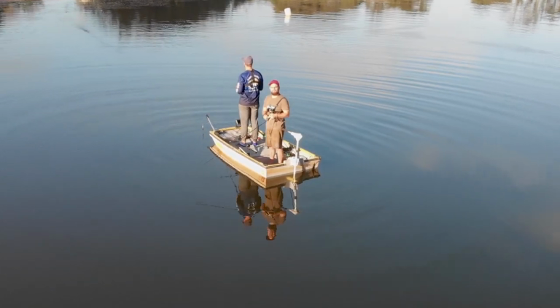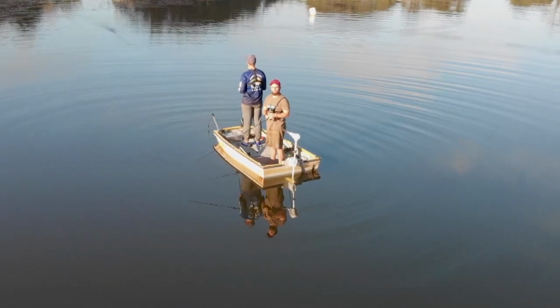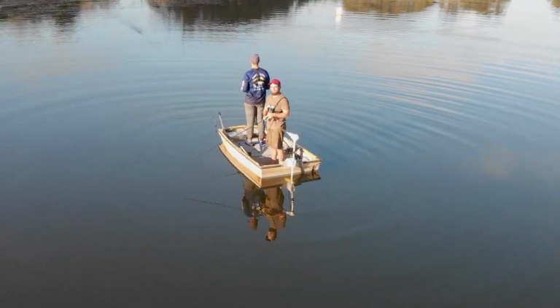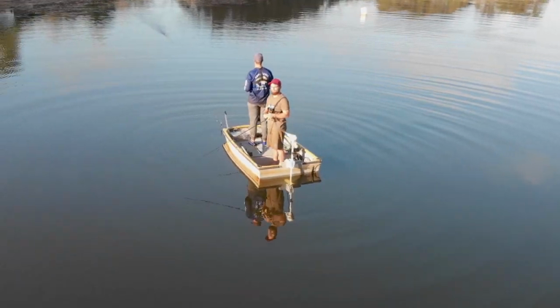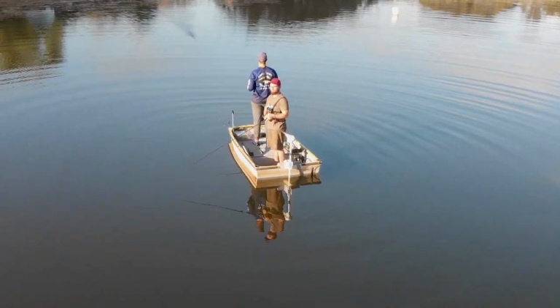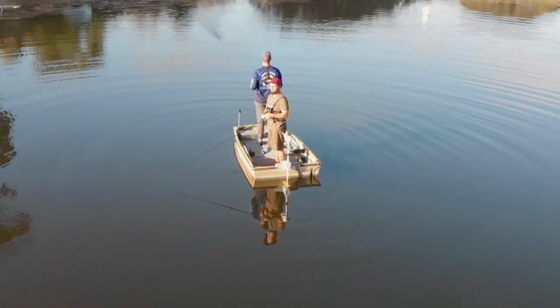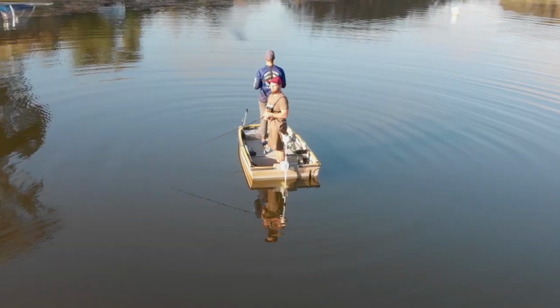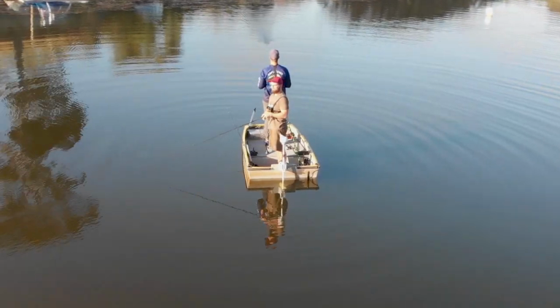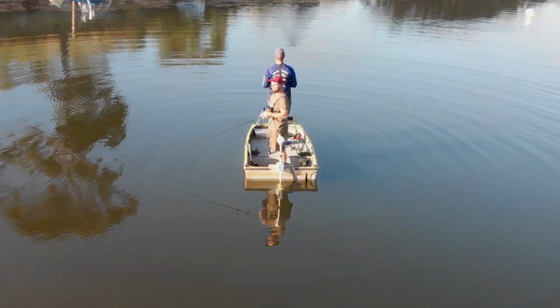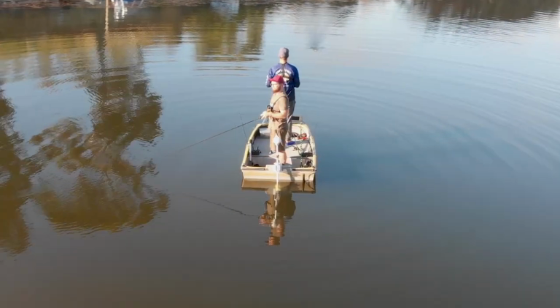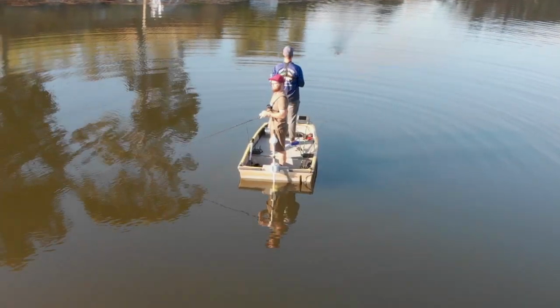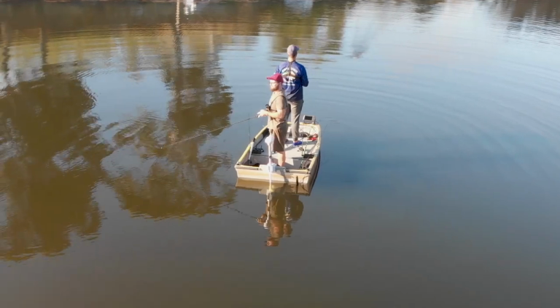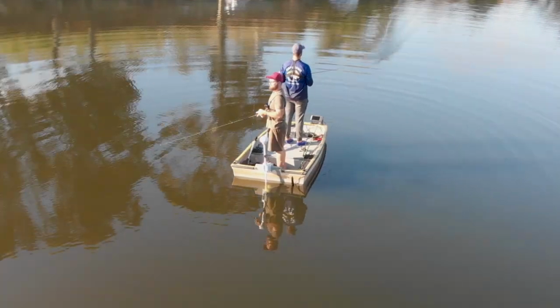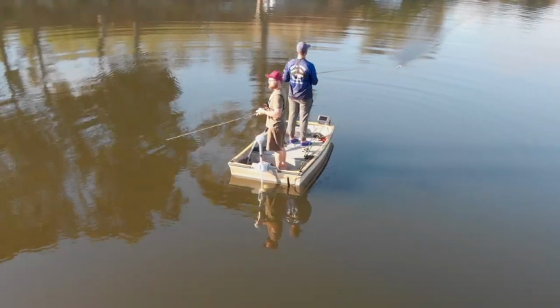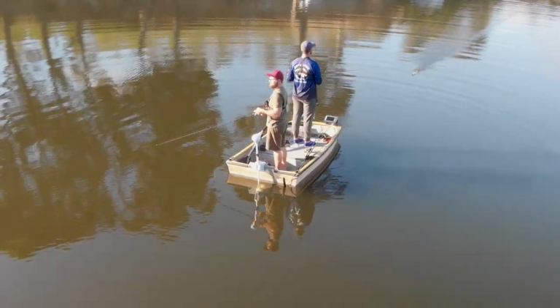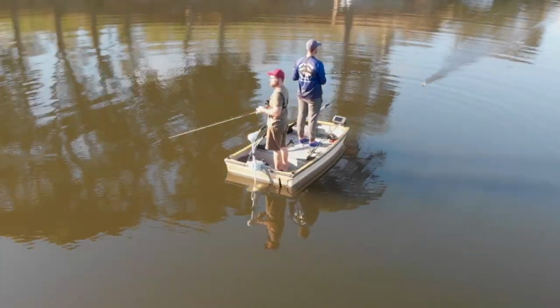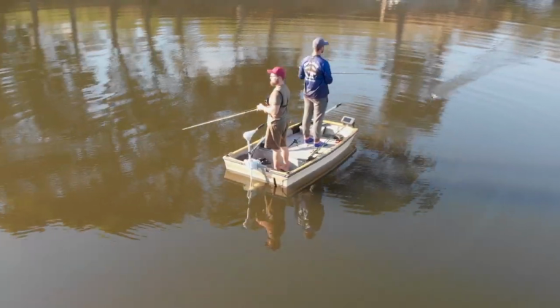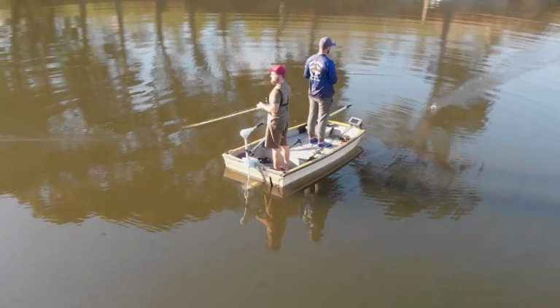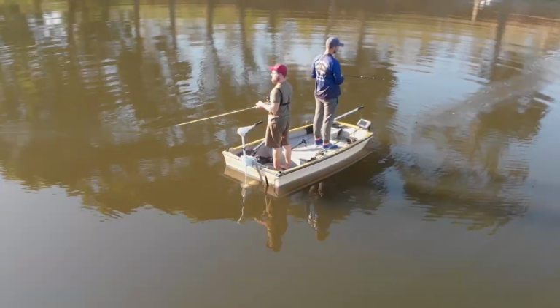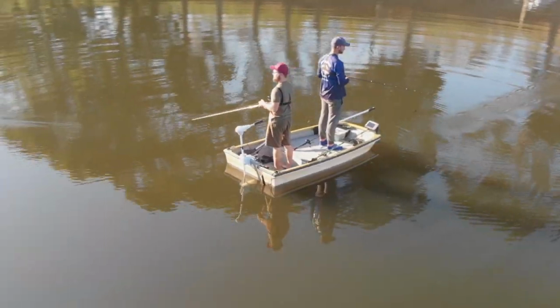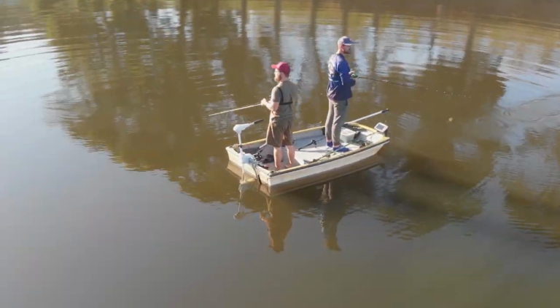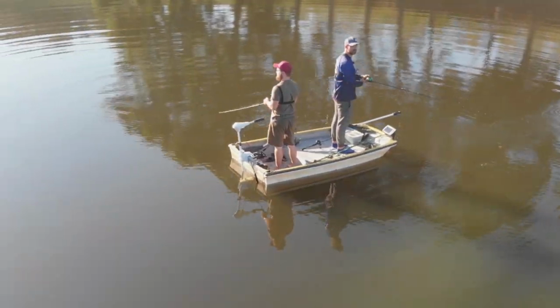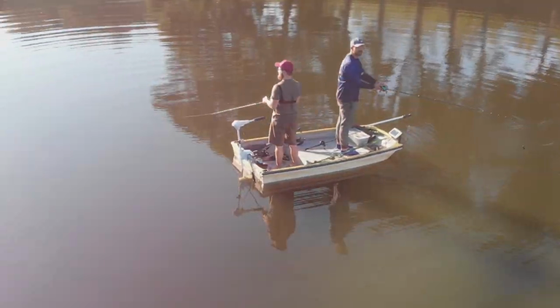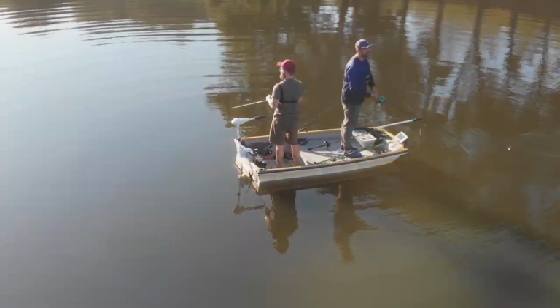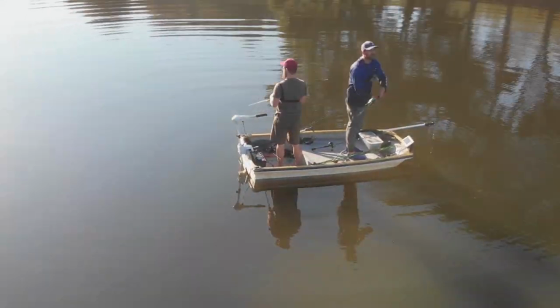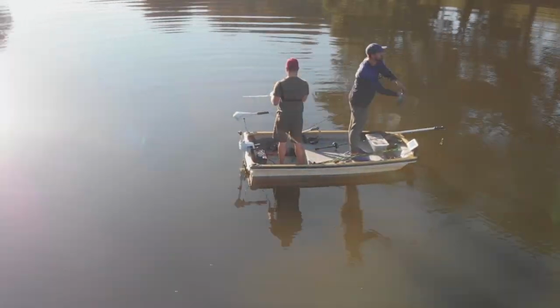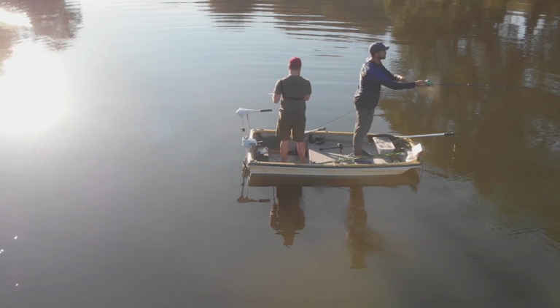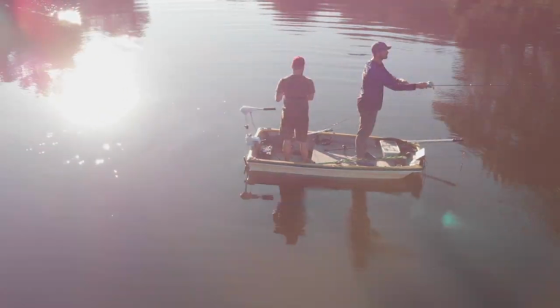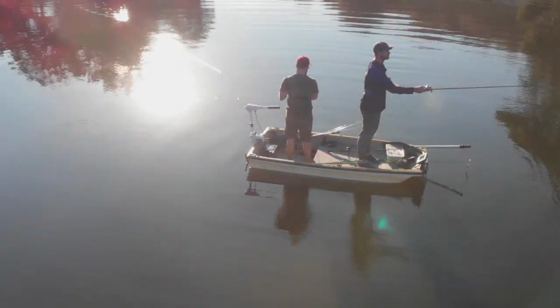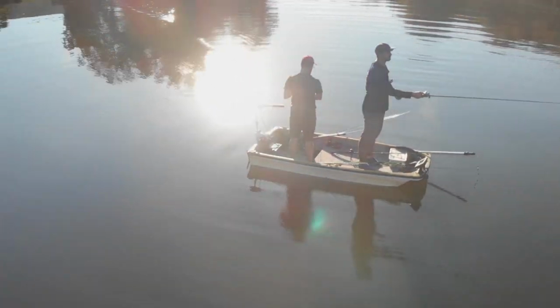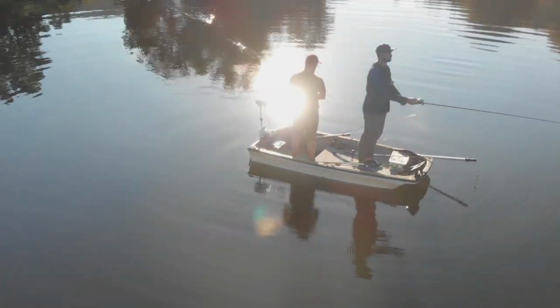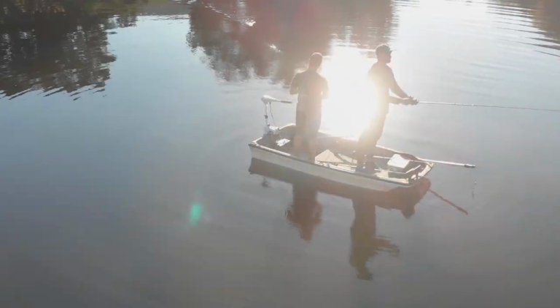The morning was pretty quiet and Adam and I tried to work out why these bass were not biting on top. We then tried to strategize to find the most effective method to catch these stubborn largemouth bass.